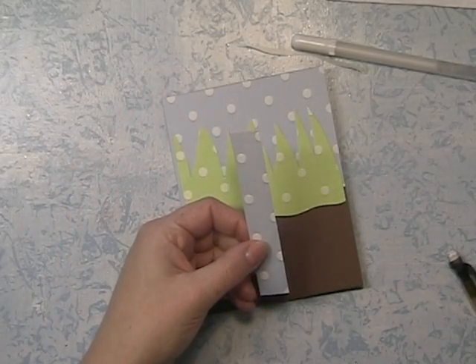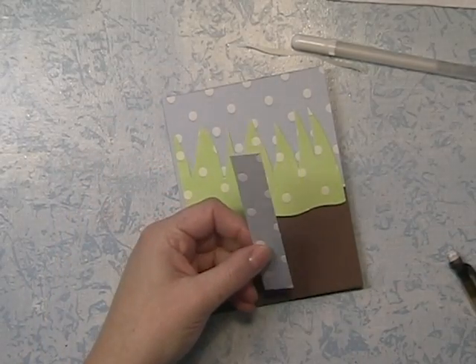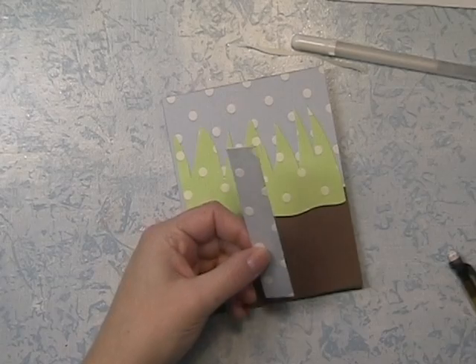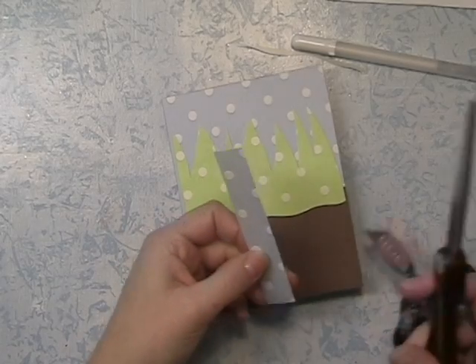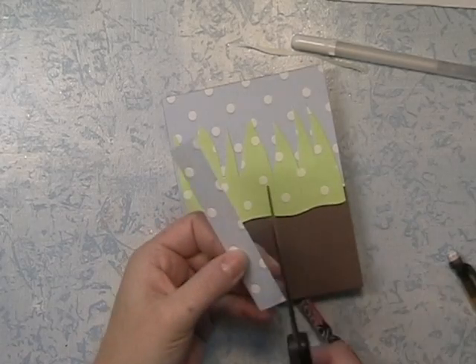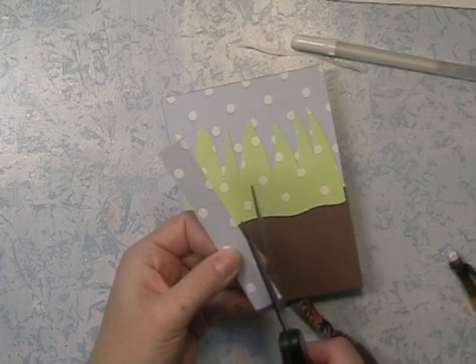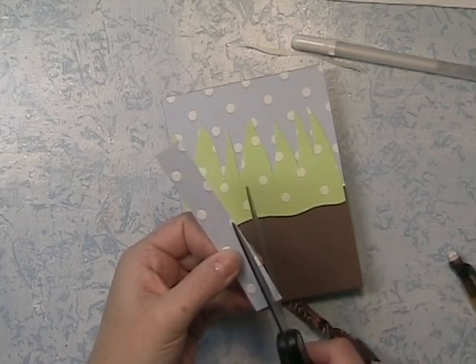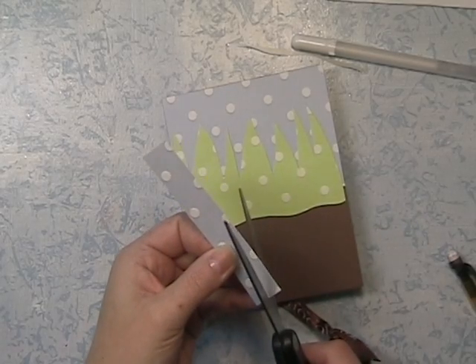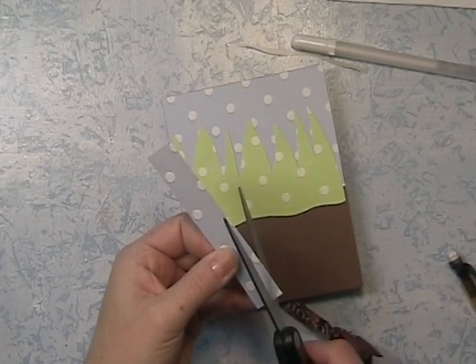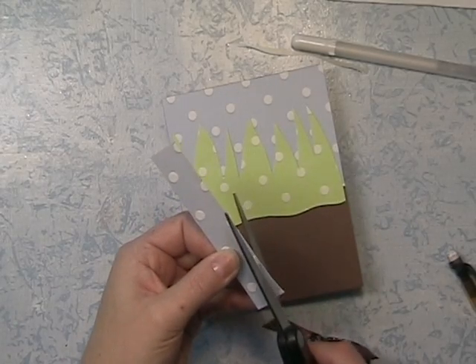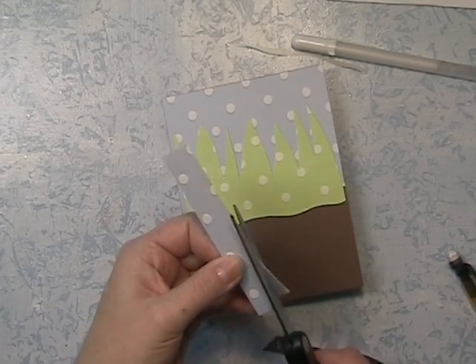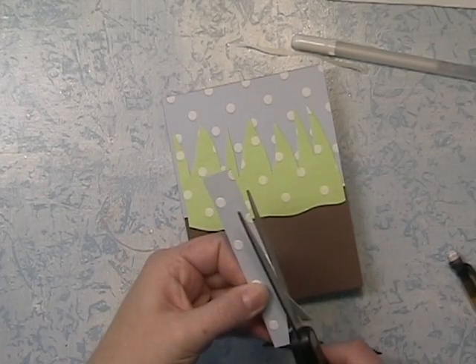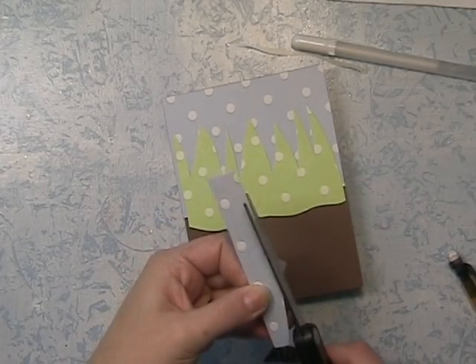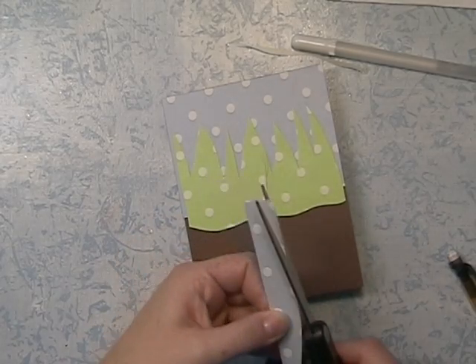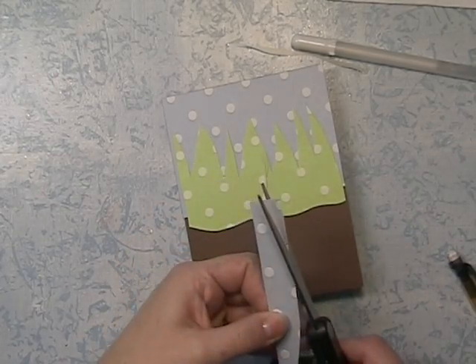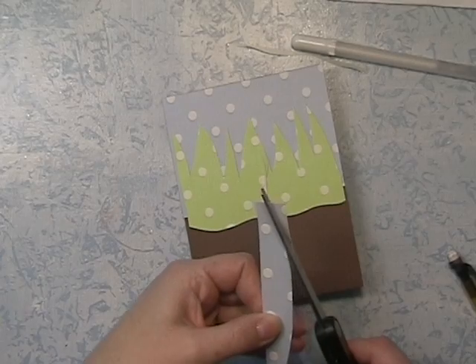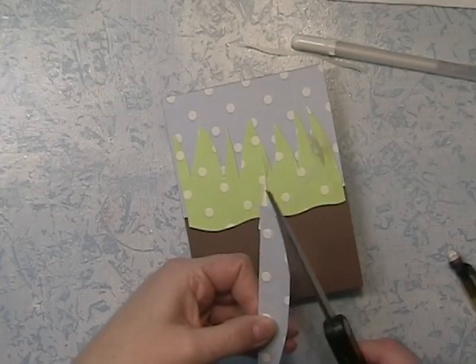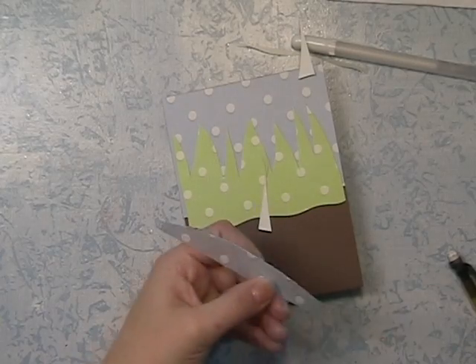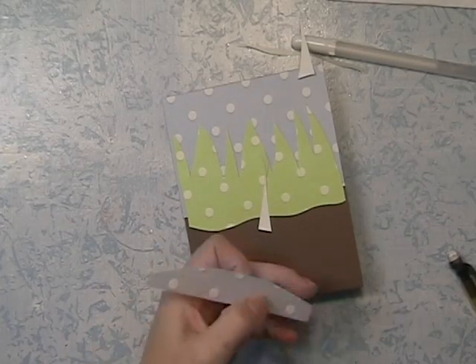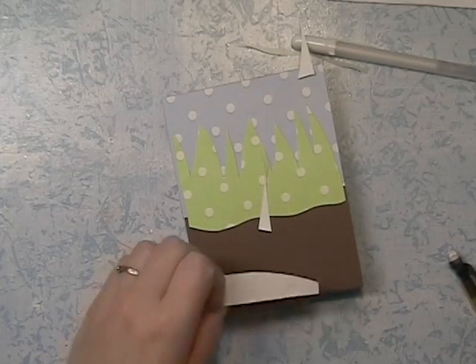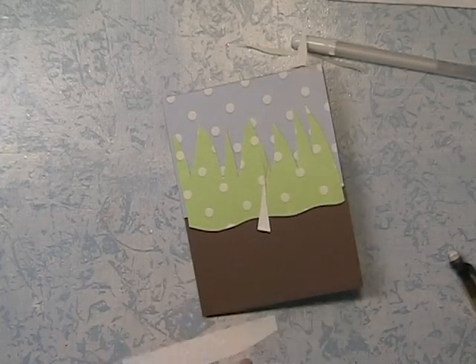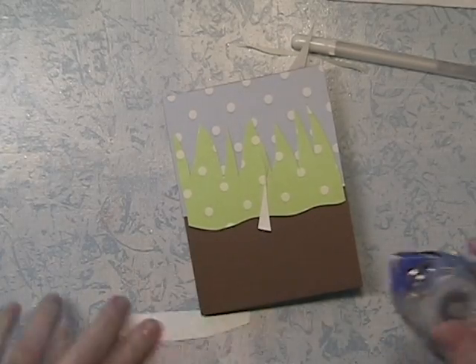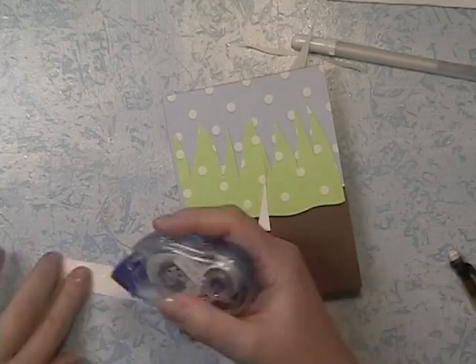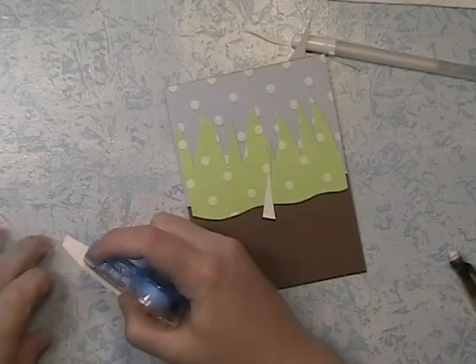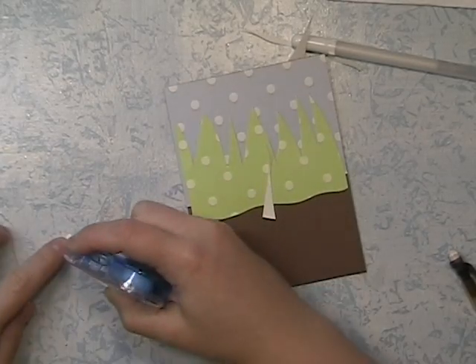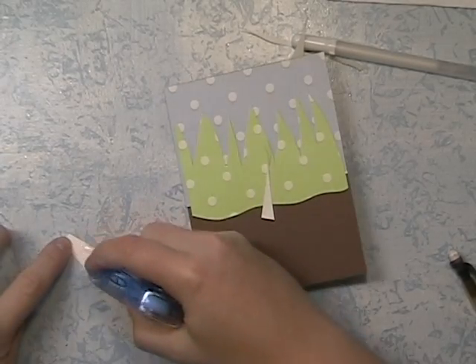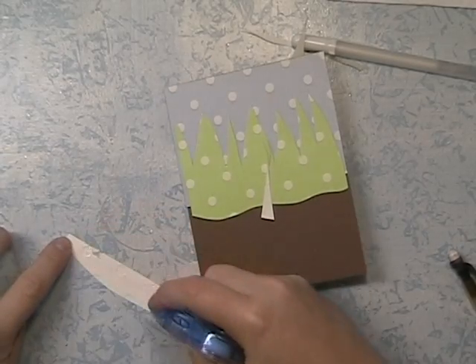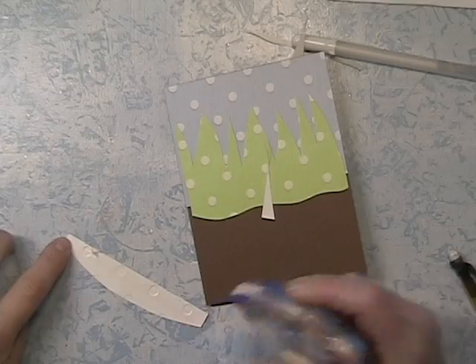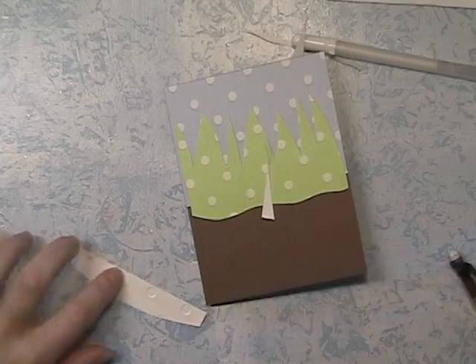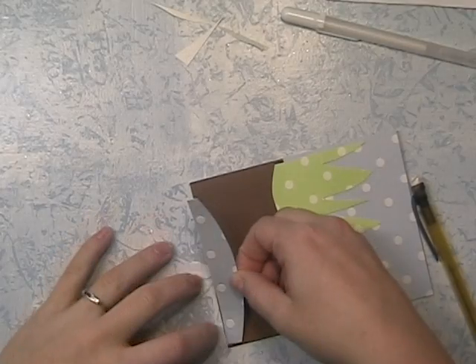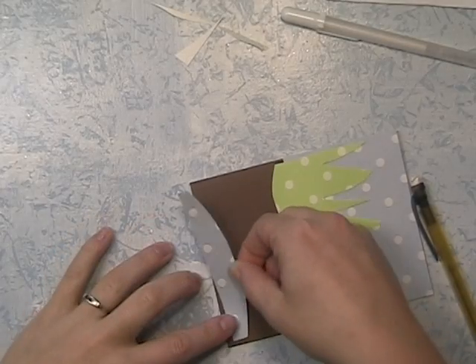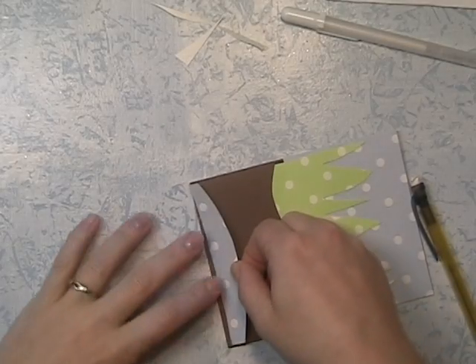I'm going to take this blue and cut out an arch. I'm going to glue it down at the bottom of the page, and it's going to represent like a pond or a pool of water.